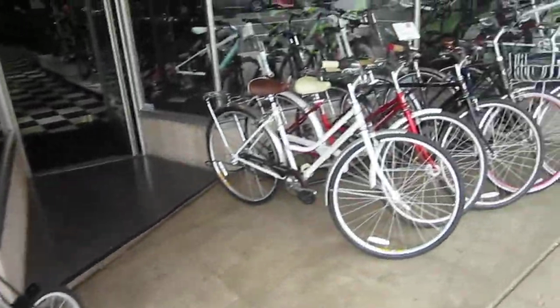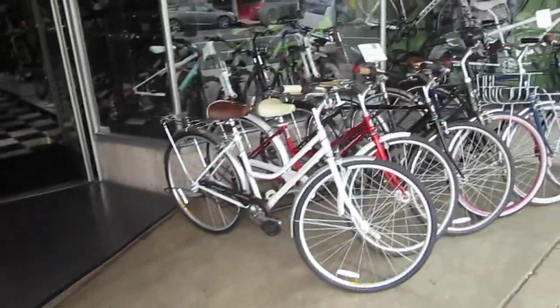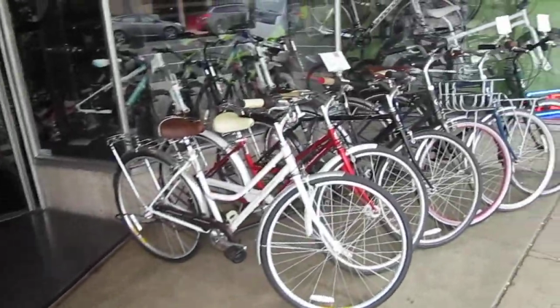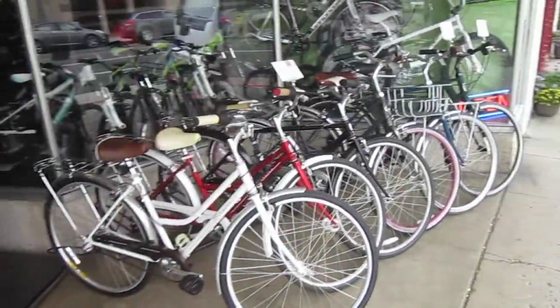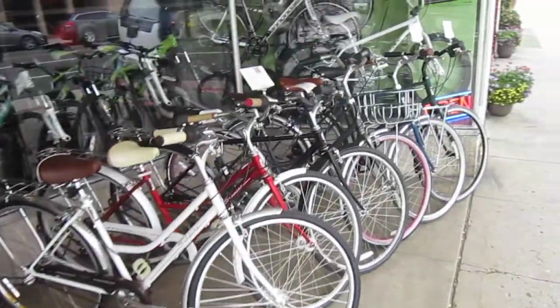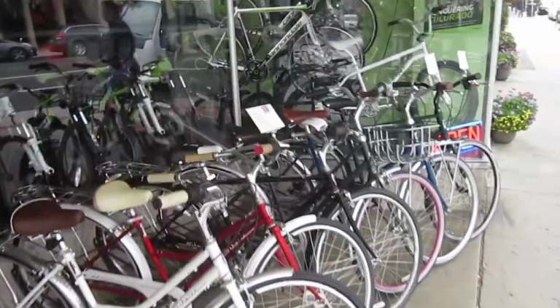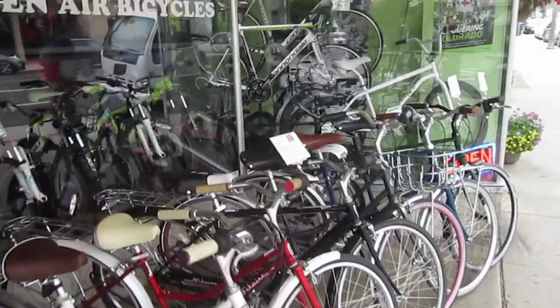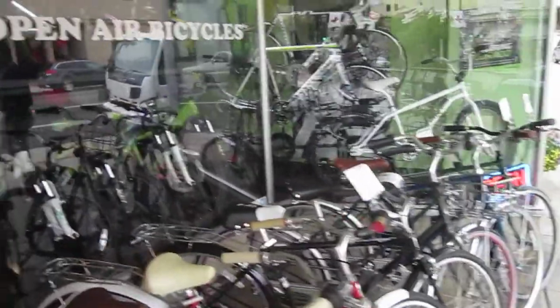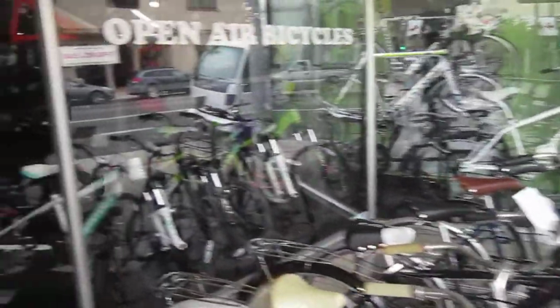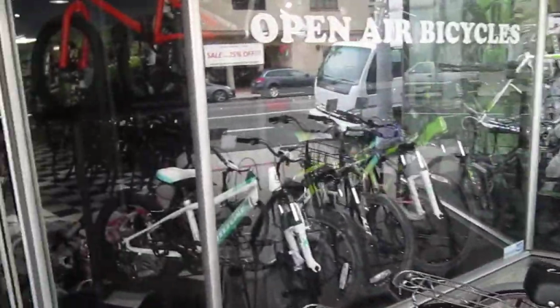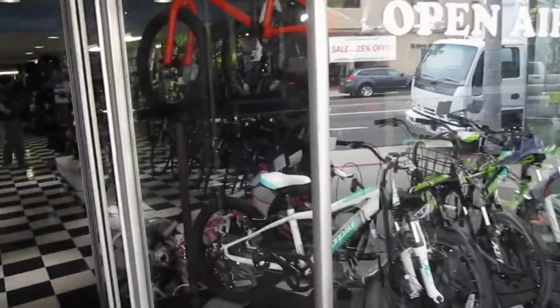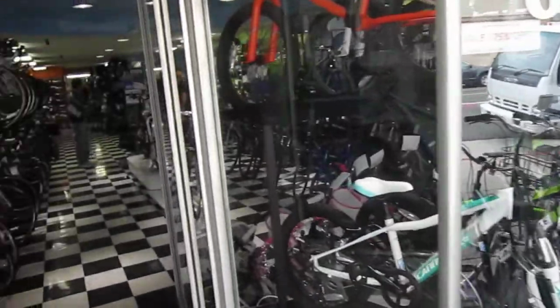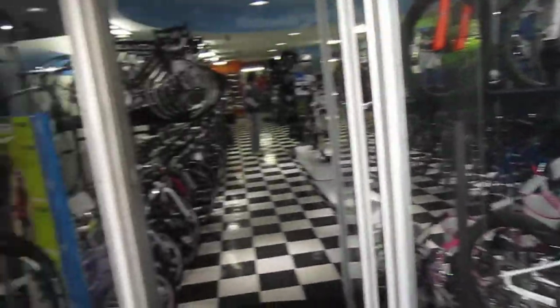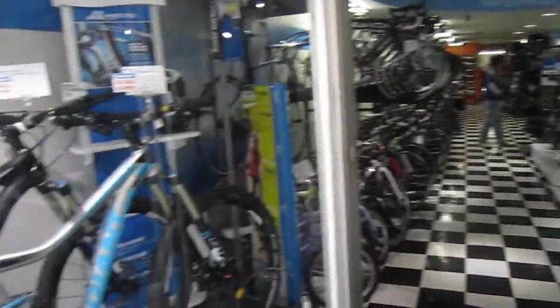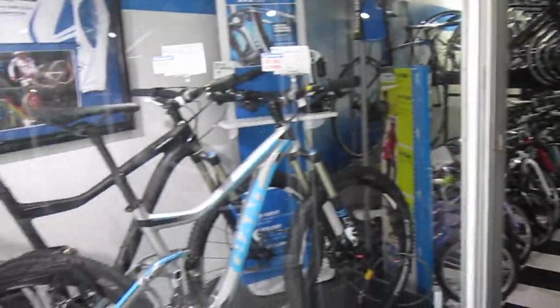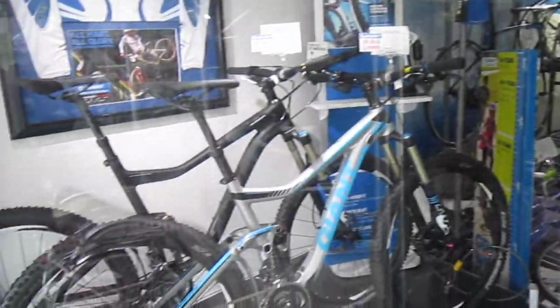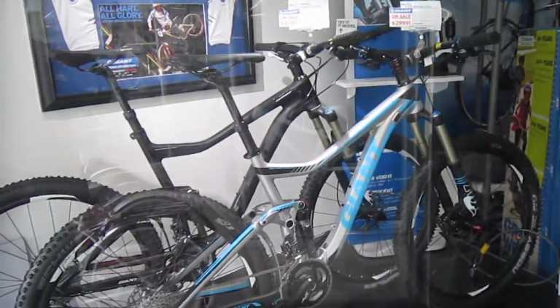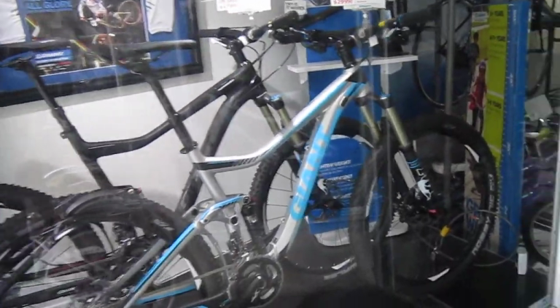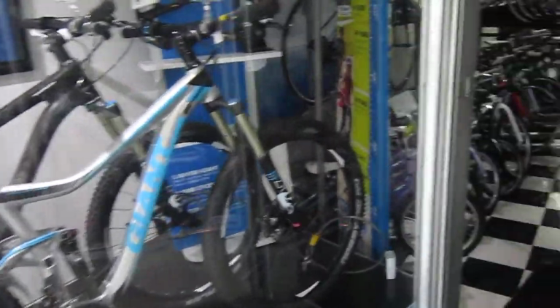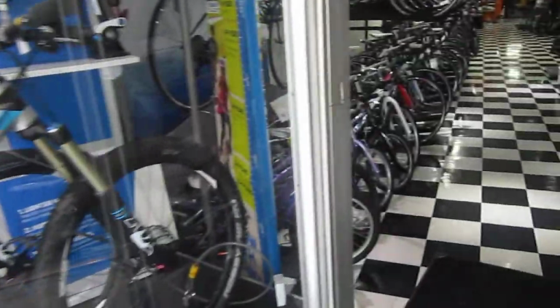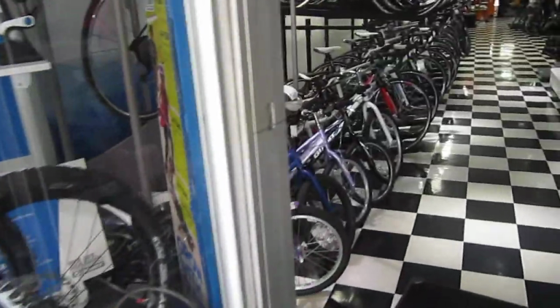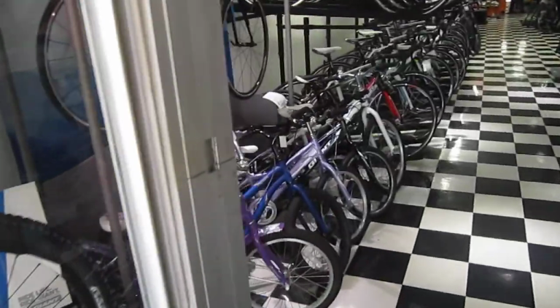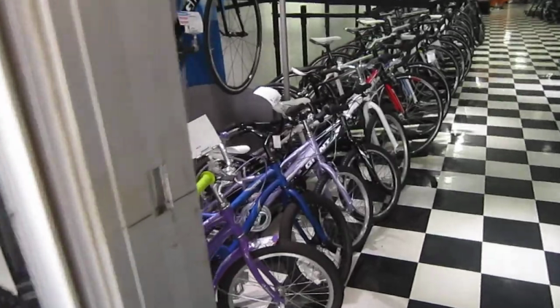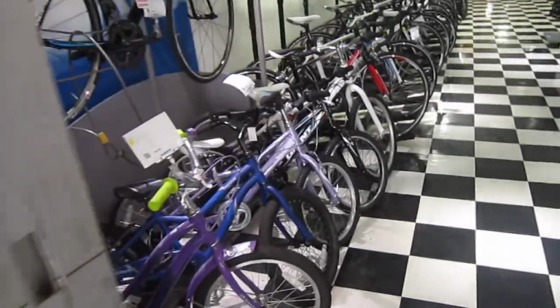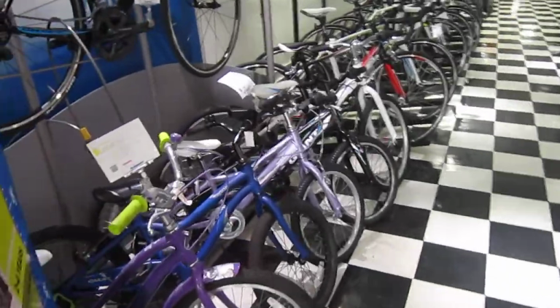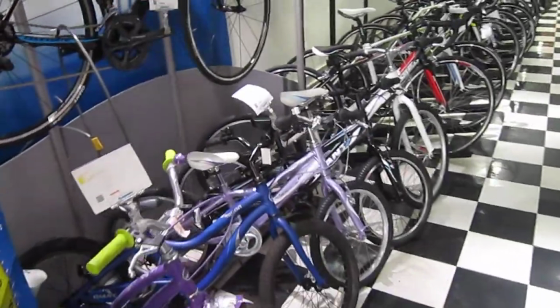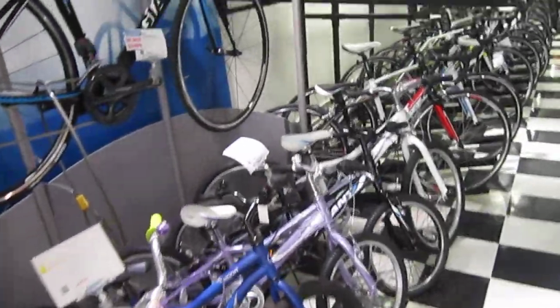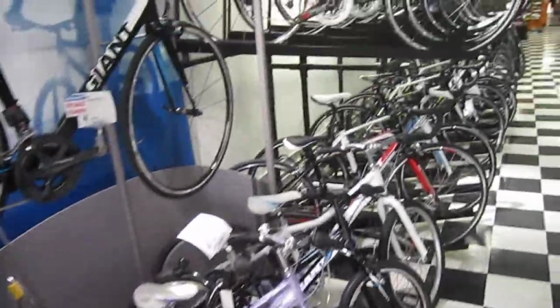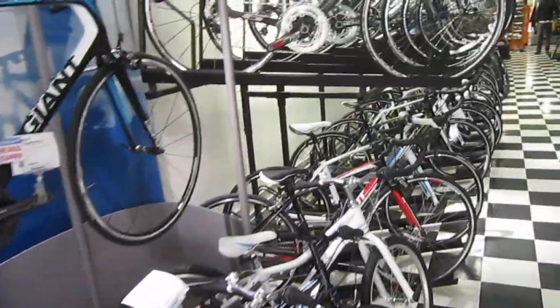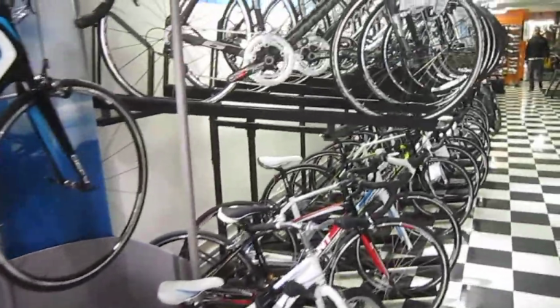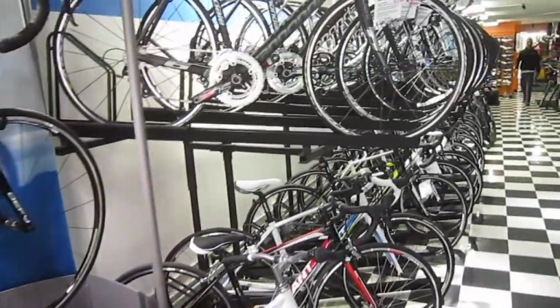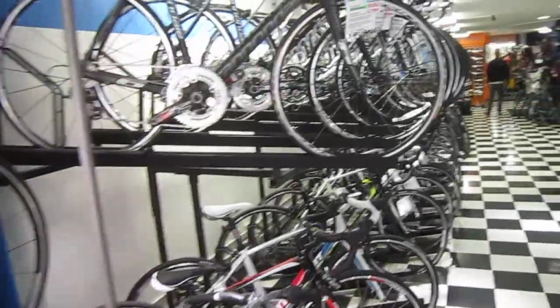They do the Schwinn's here at Ocean Air. It's a nice shop — we've been in here before. They do the Giants, and they've got the Giant folding bike I'll point out to you too. It's a really nice, clean shop and they've got some beautiful stuff.